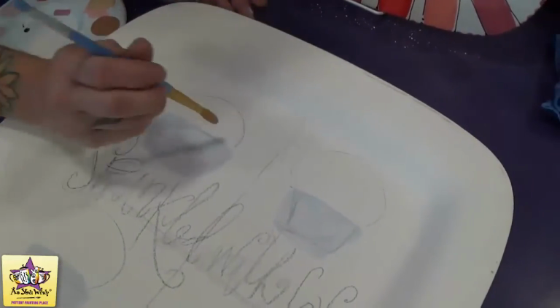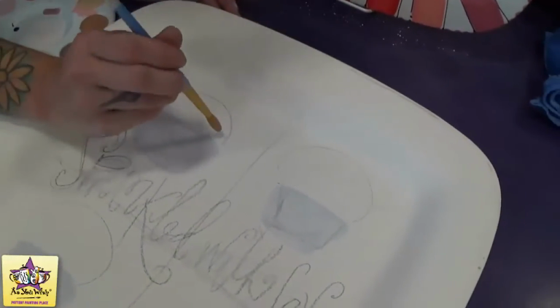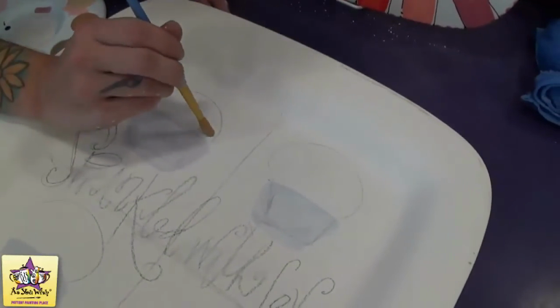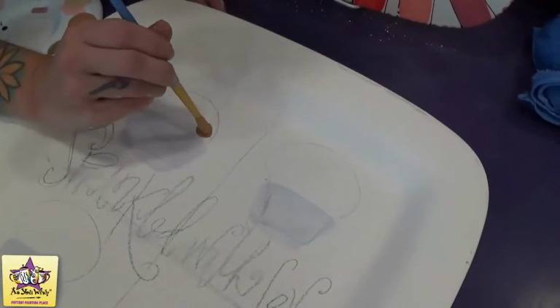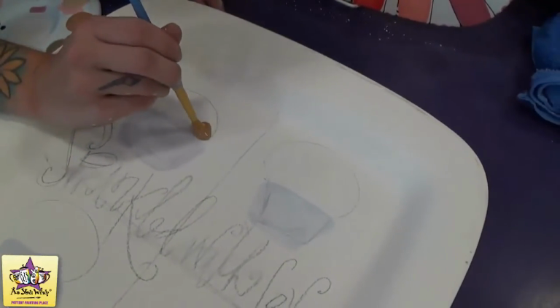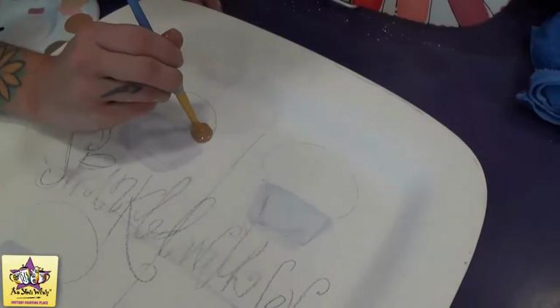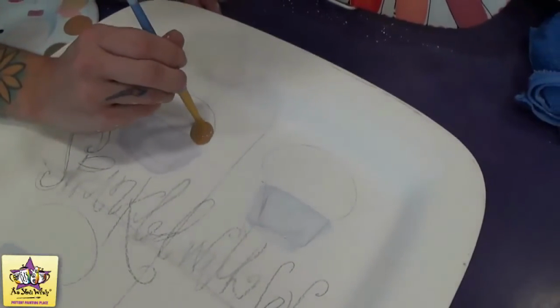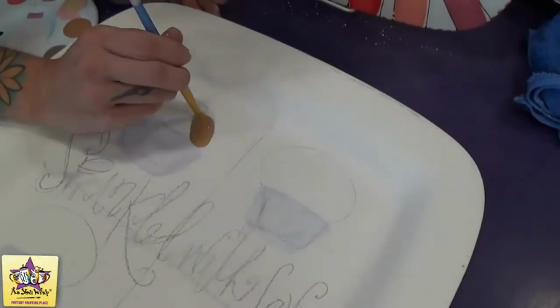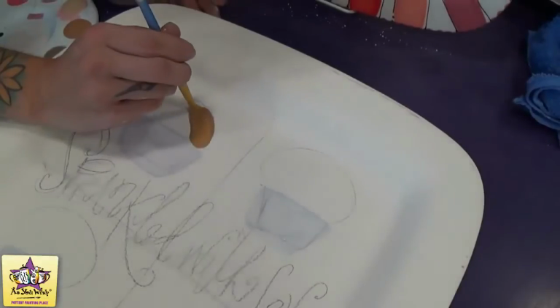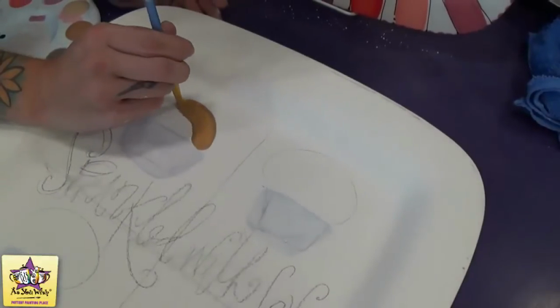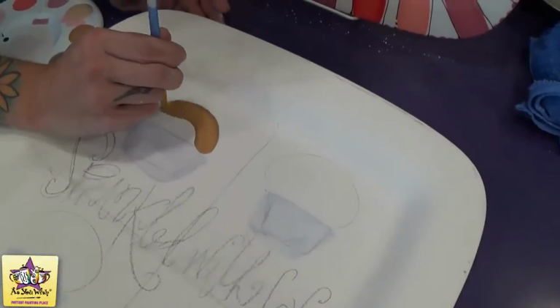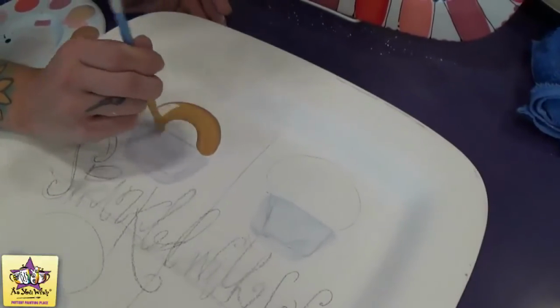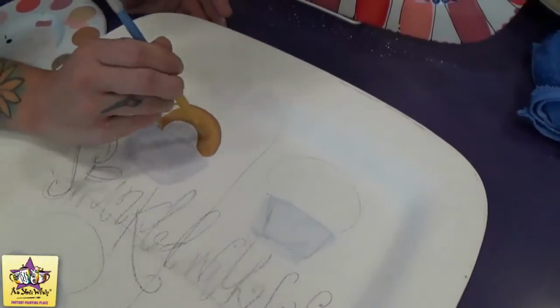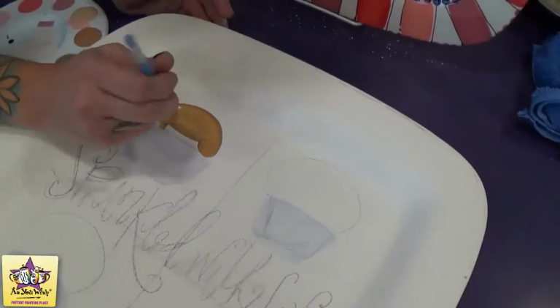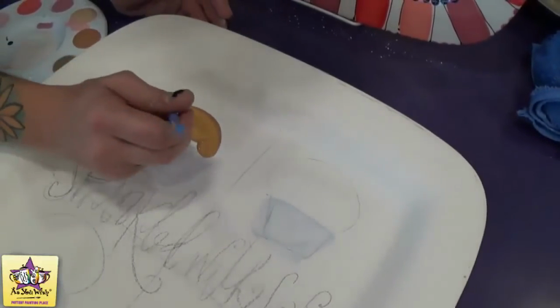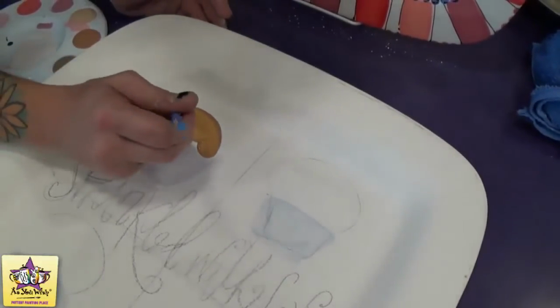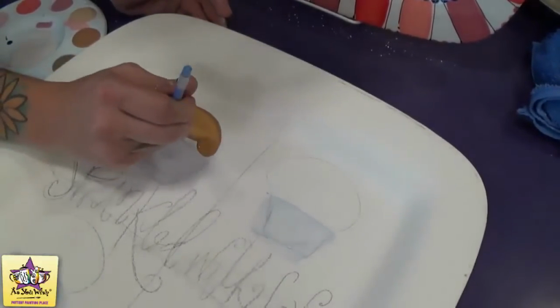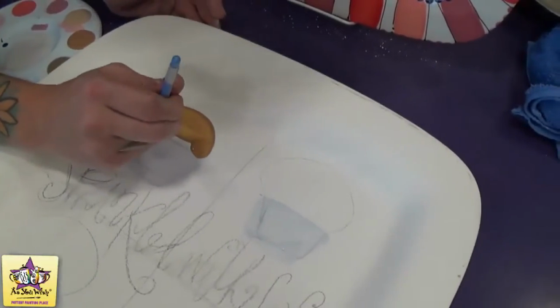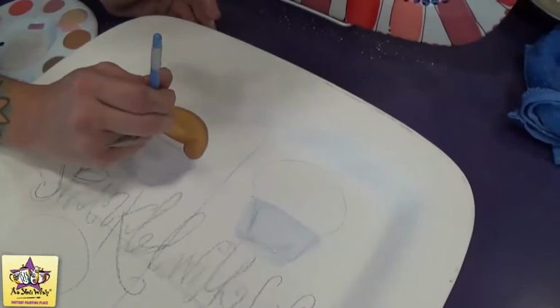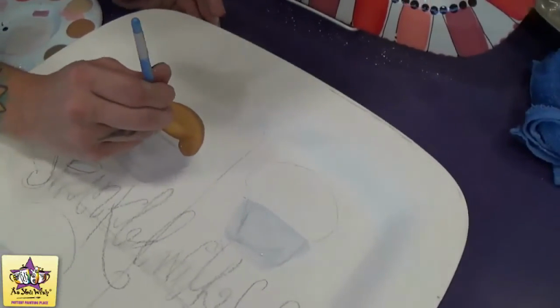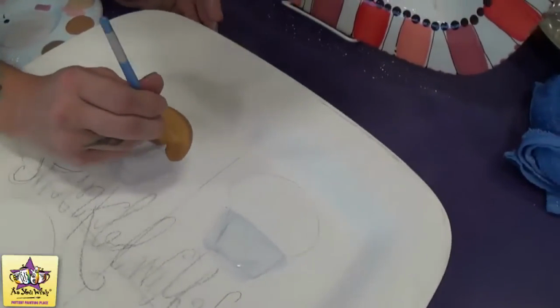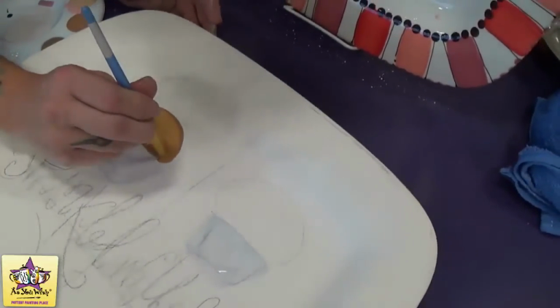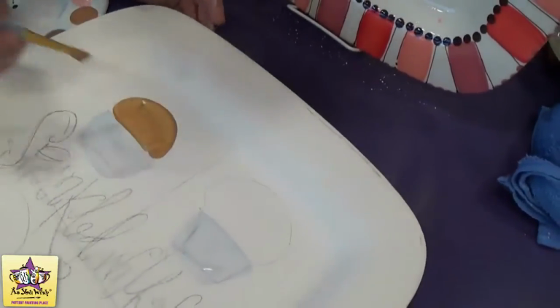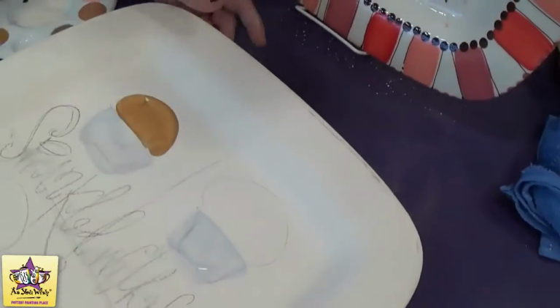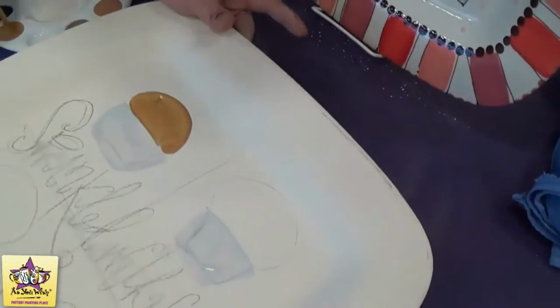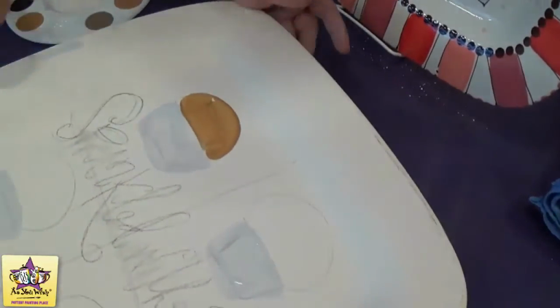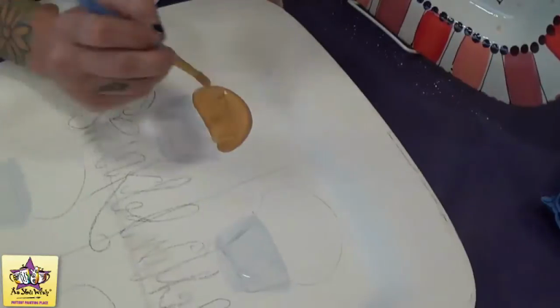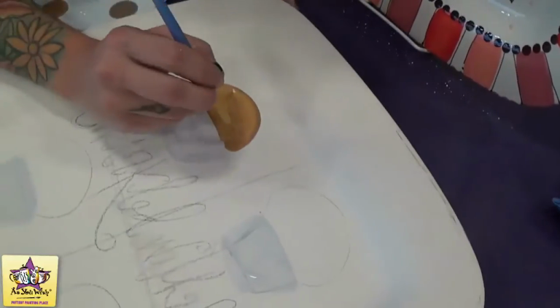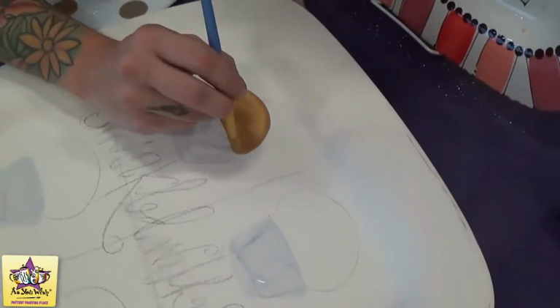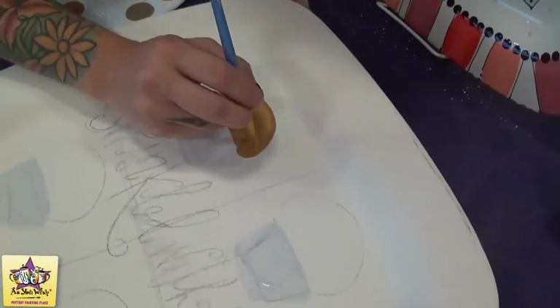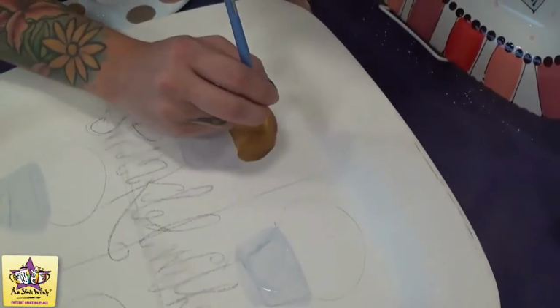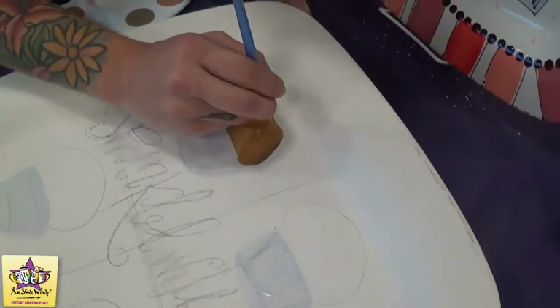Now we'll paint the tops of the cupcakes. This is also going to be just one to two coats of paint.